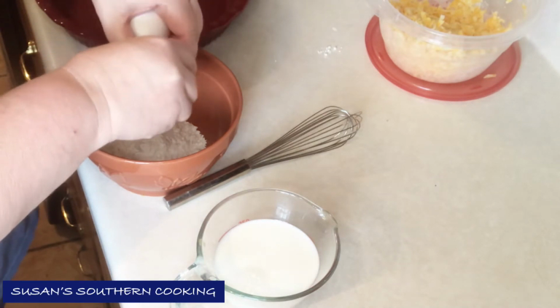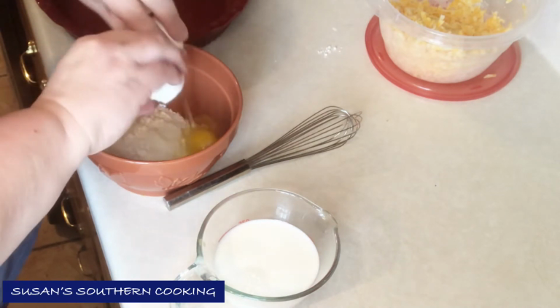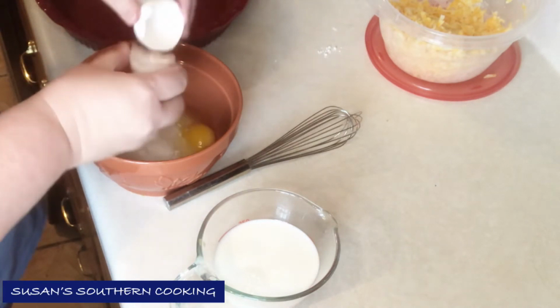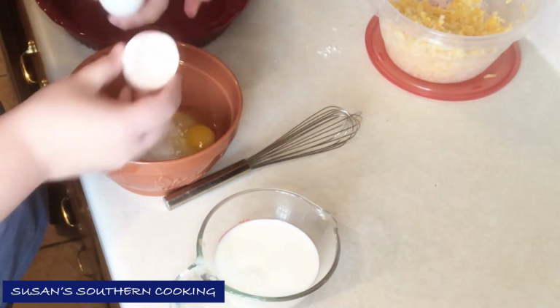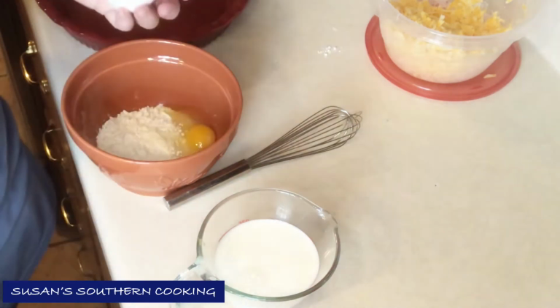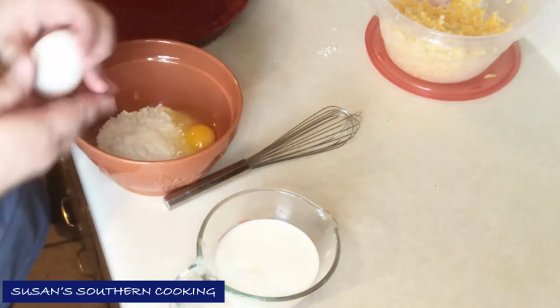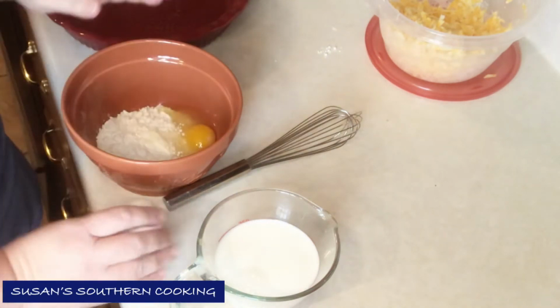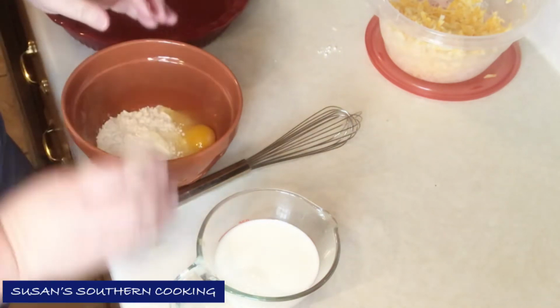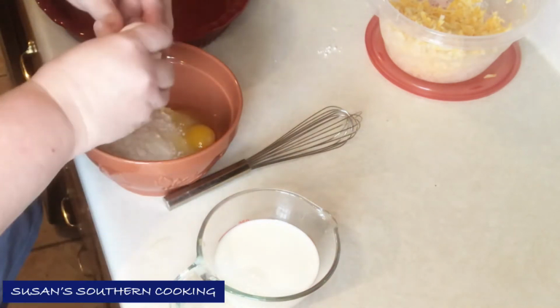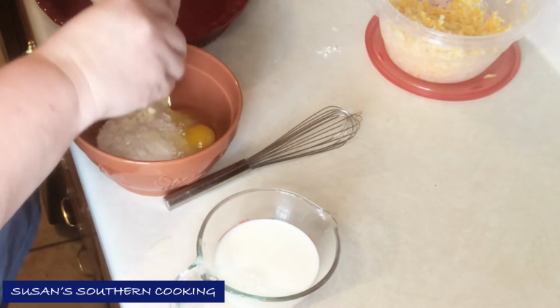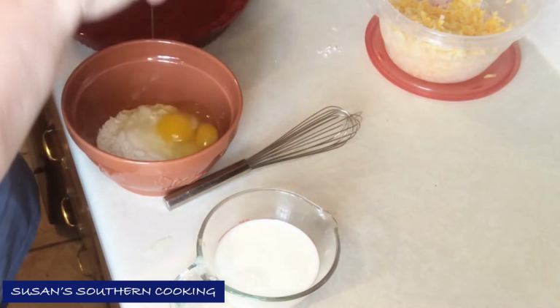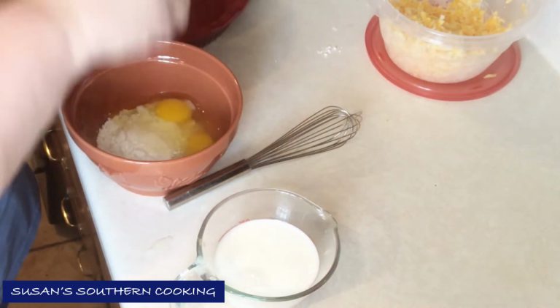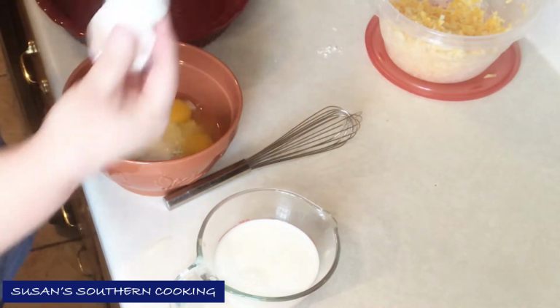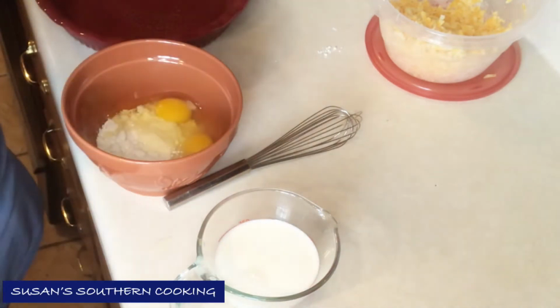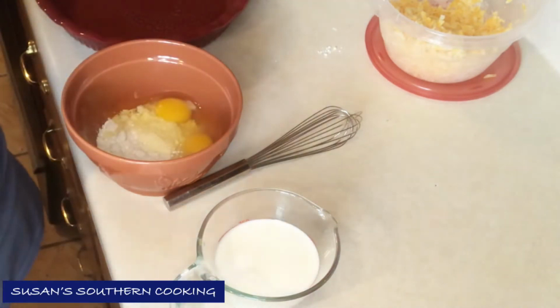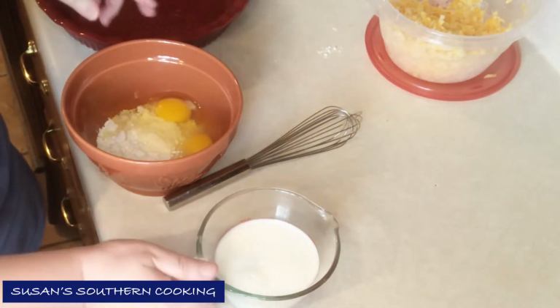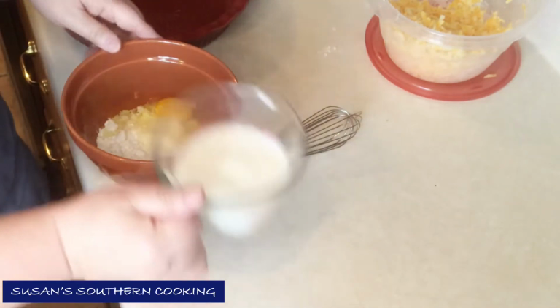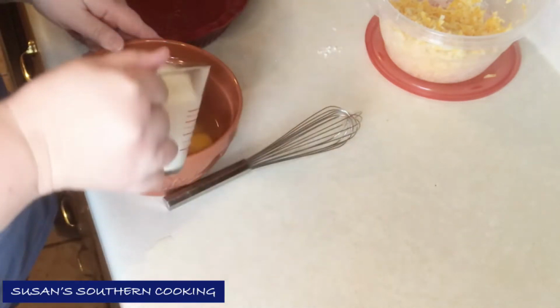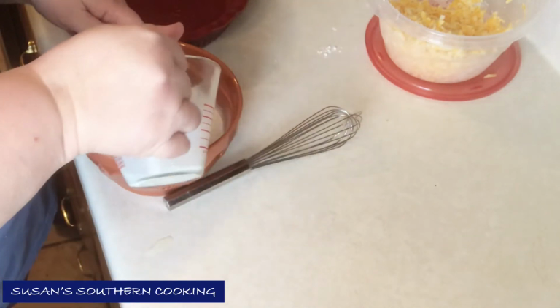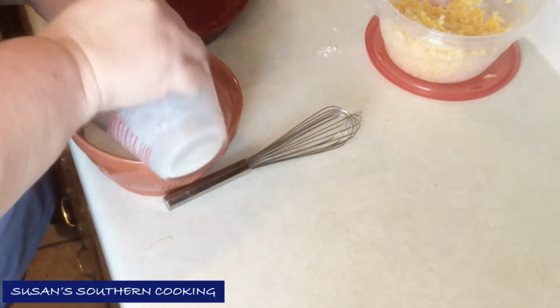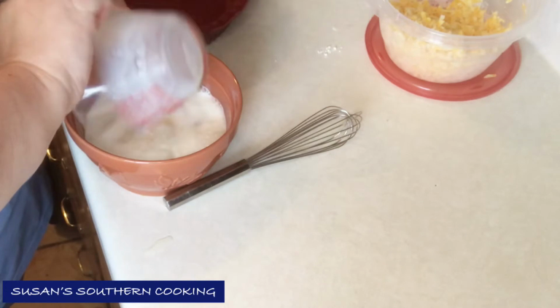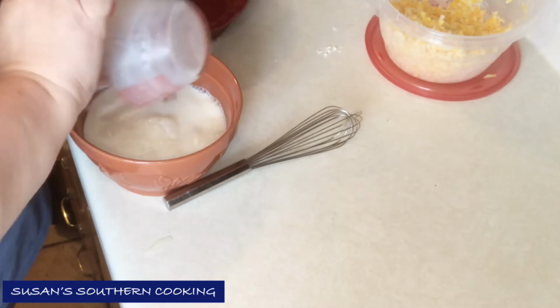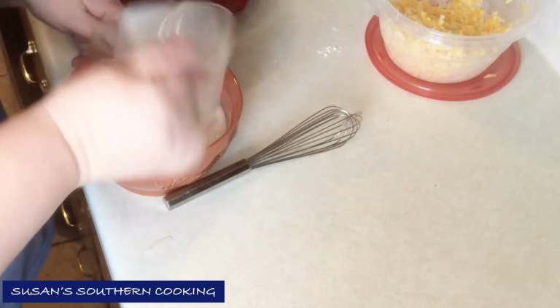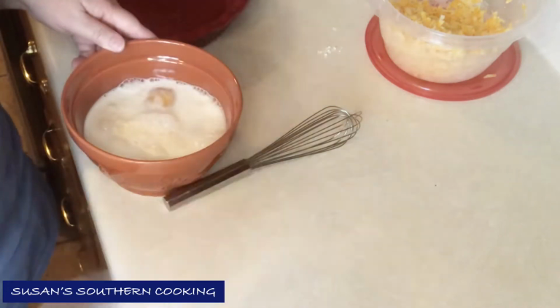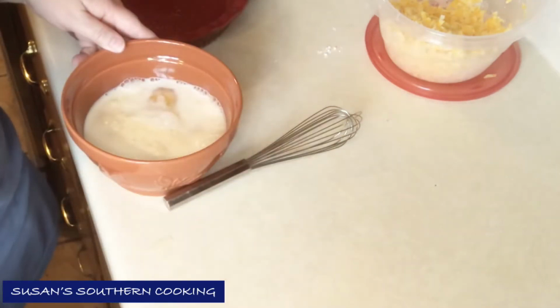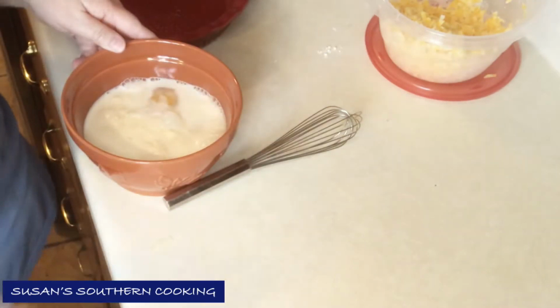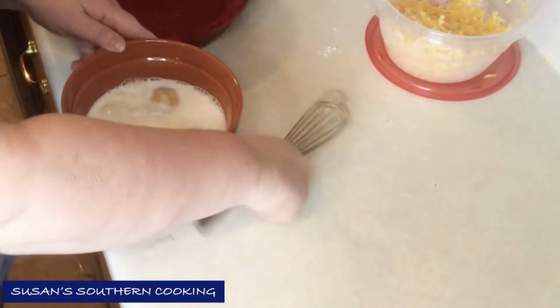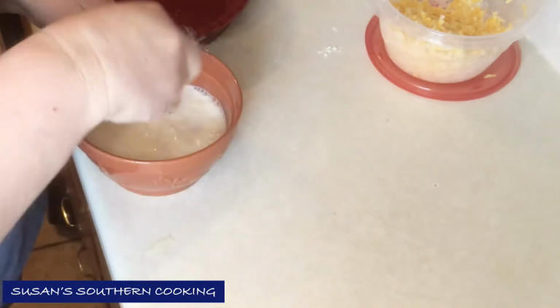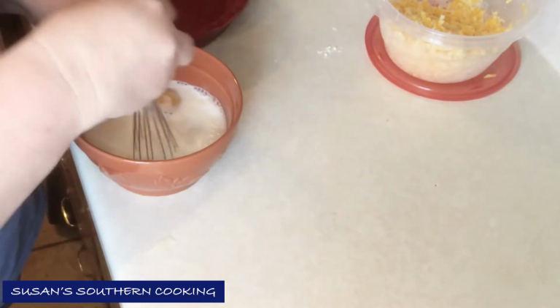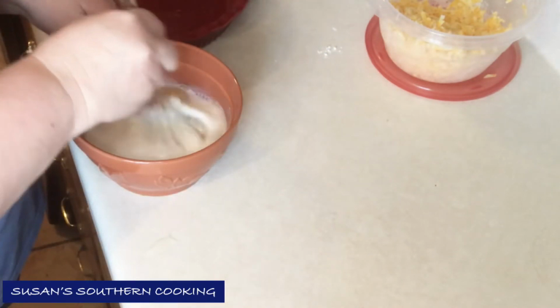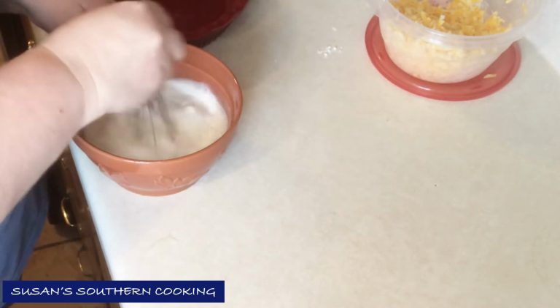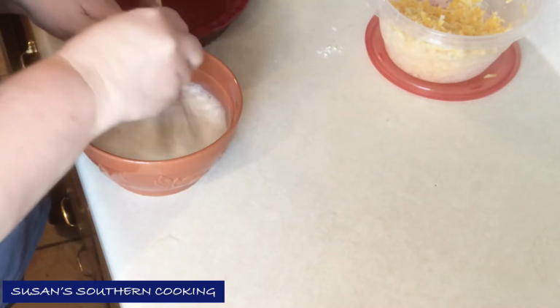Then two eggs and a cup of milk. This one mixes together really well.